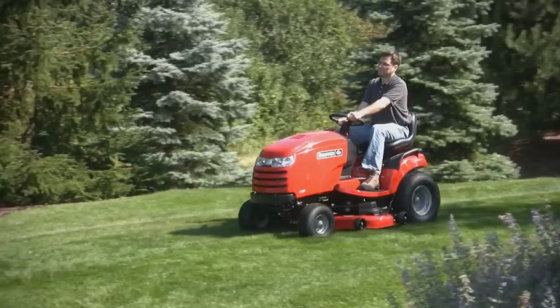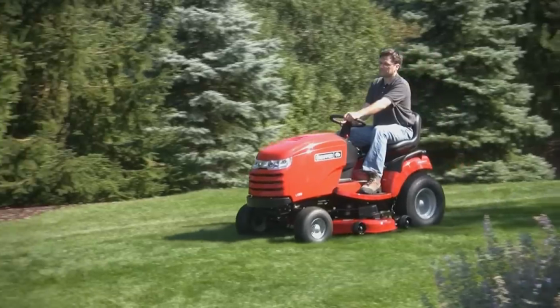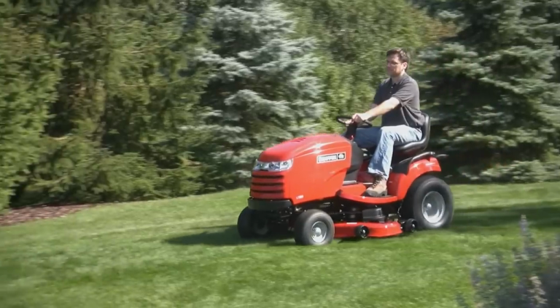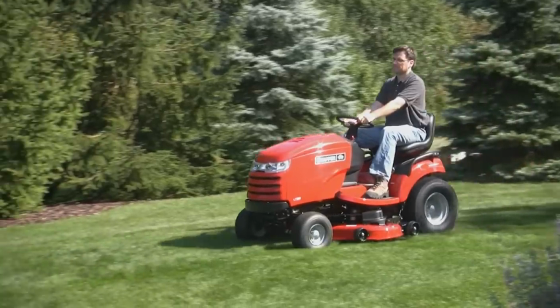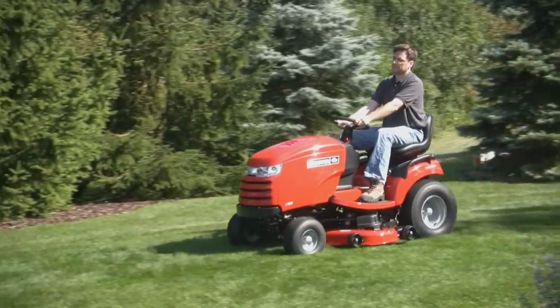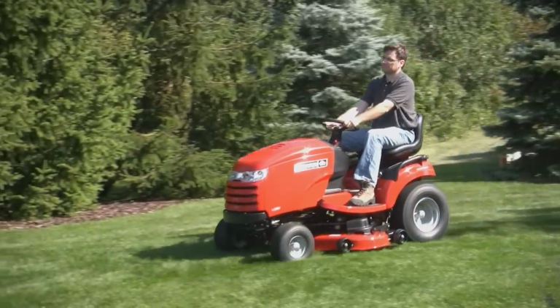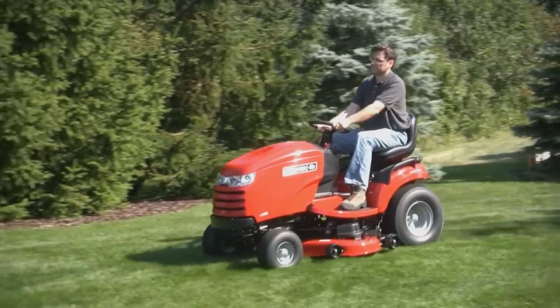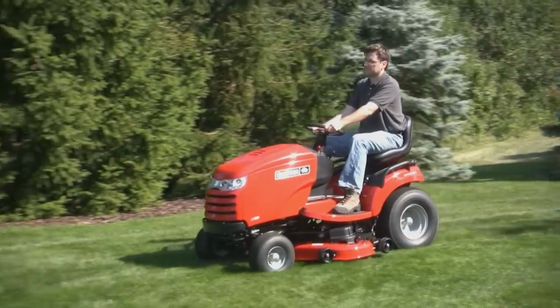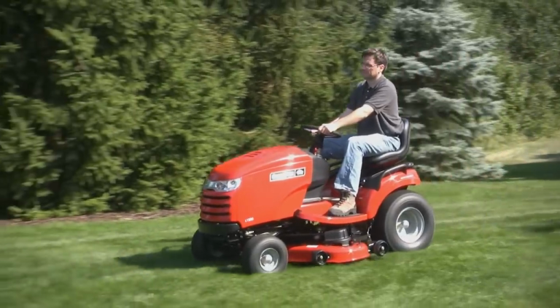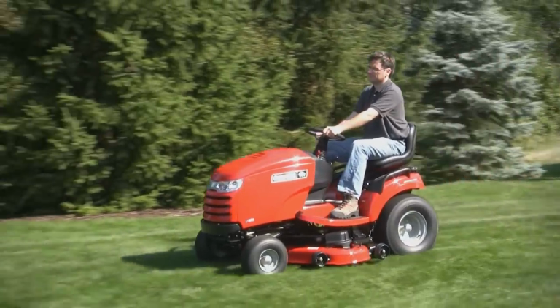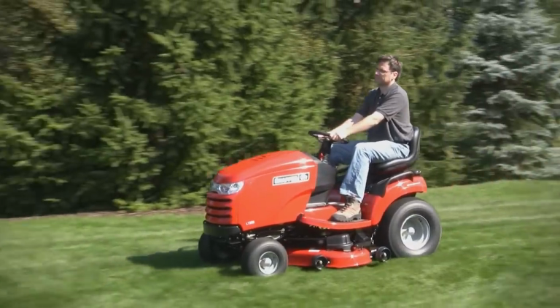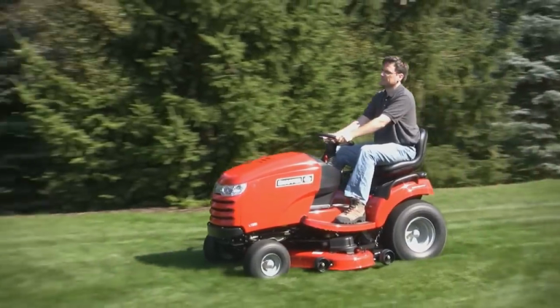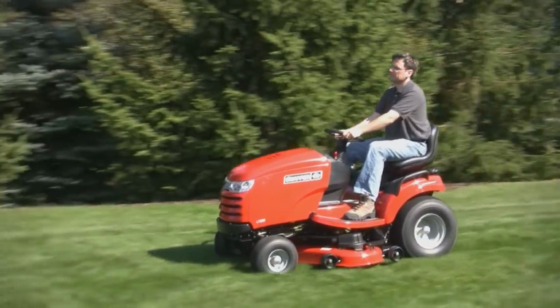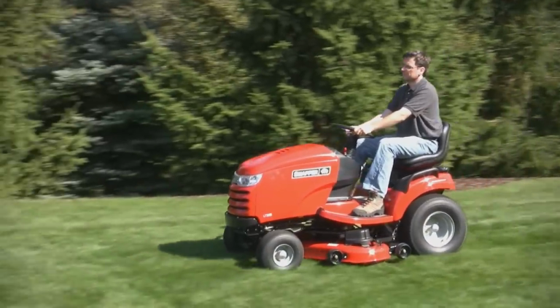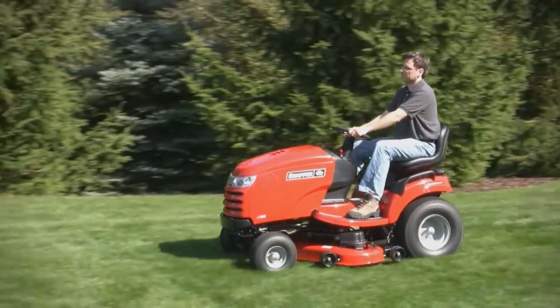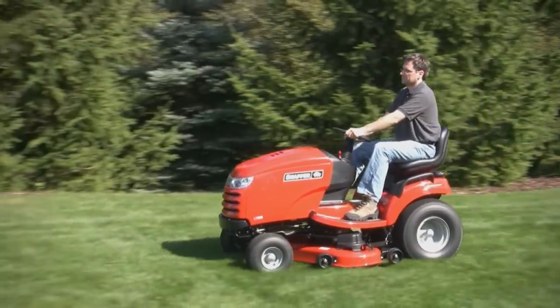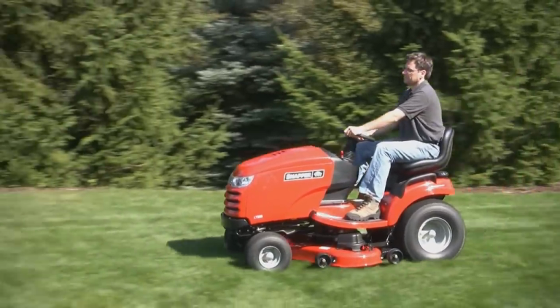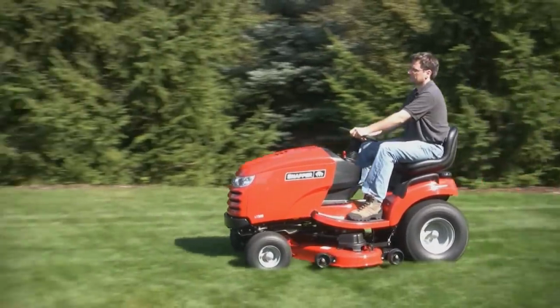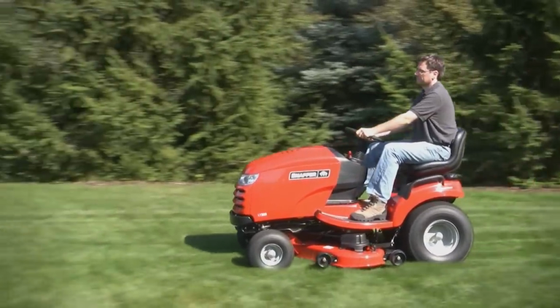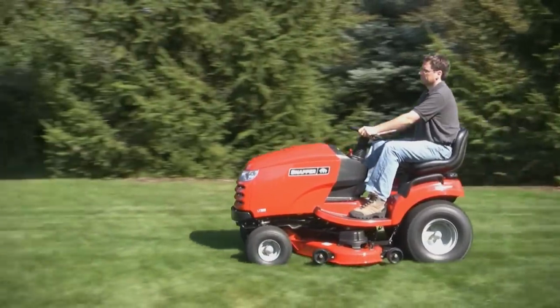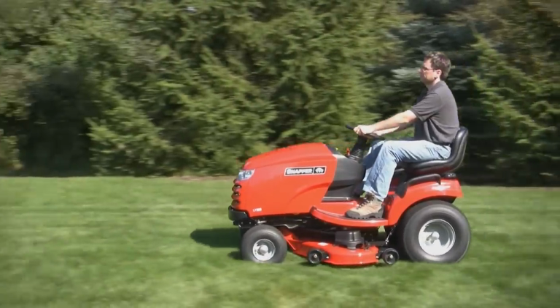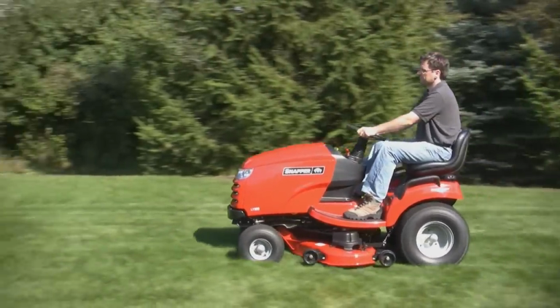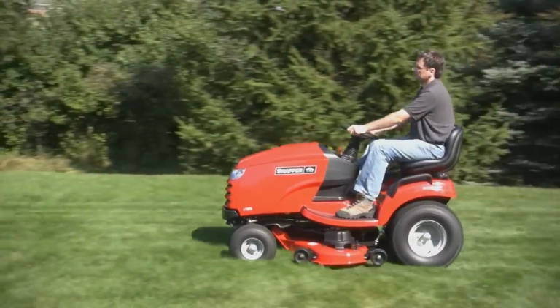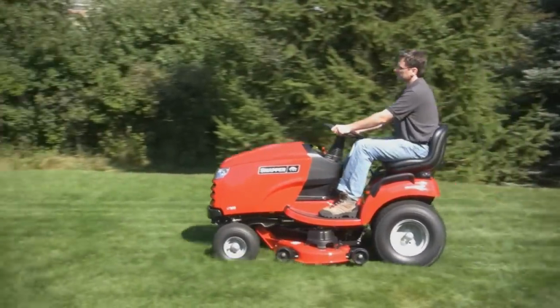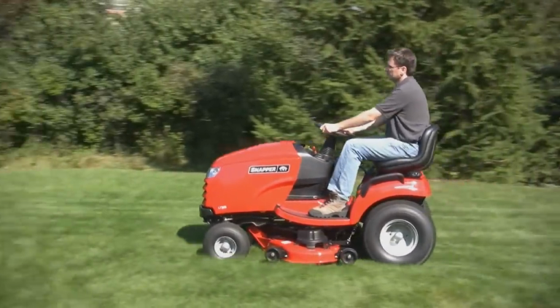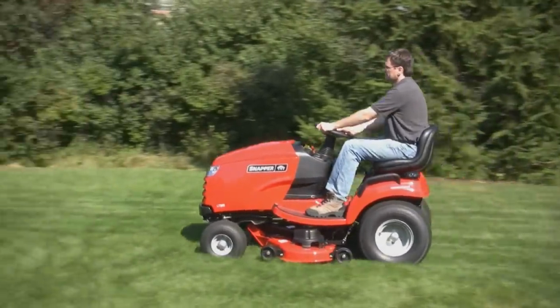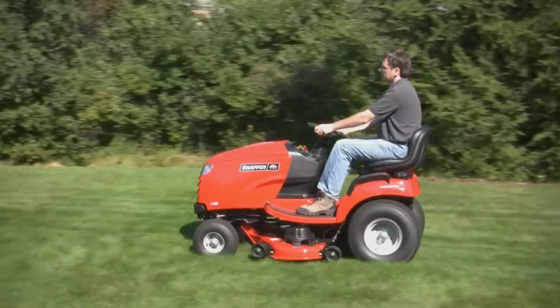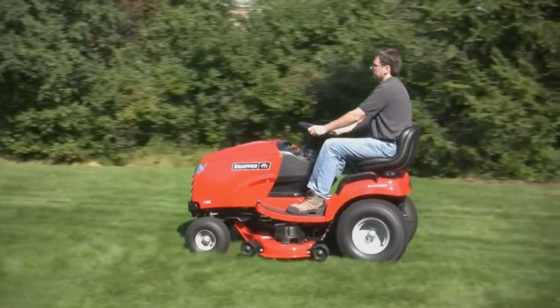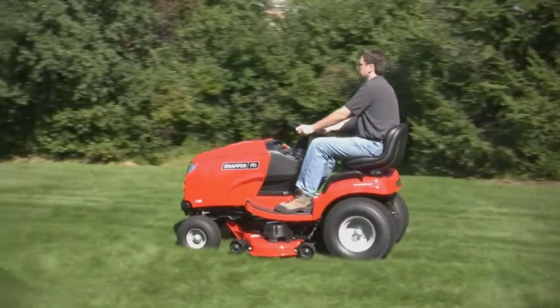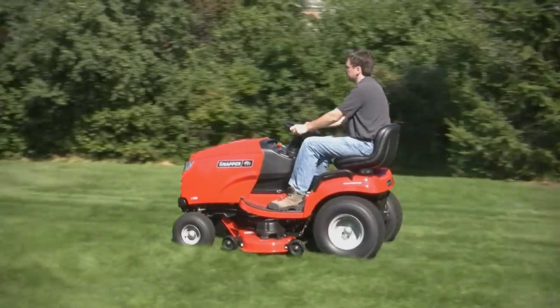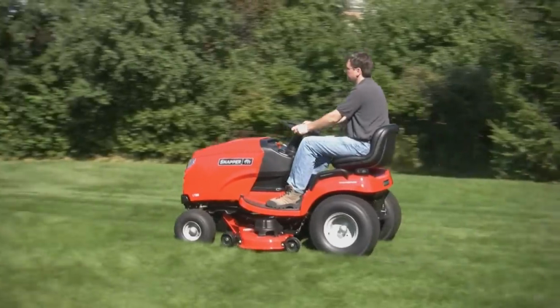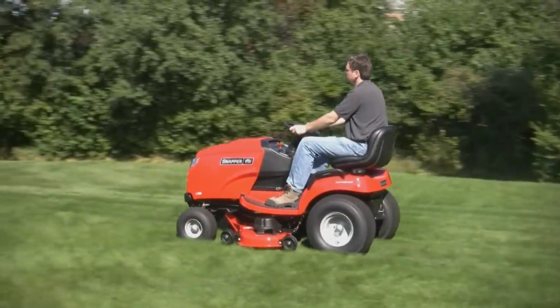Do you just need to mow grass? The LT300's deep profile three blade mower and large rear tires will give your yard a head-turning cut.